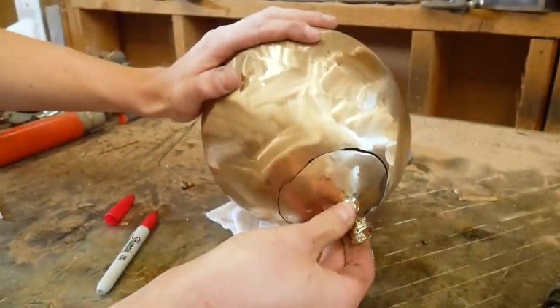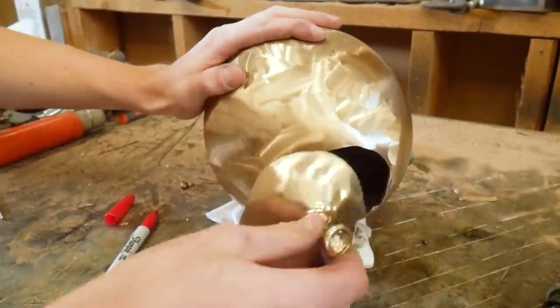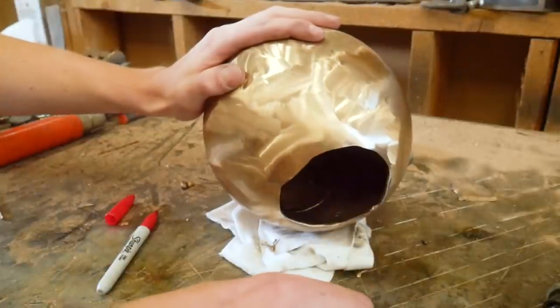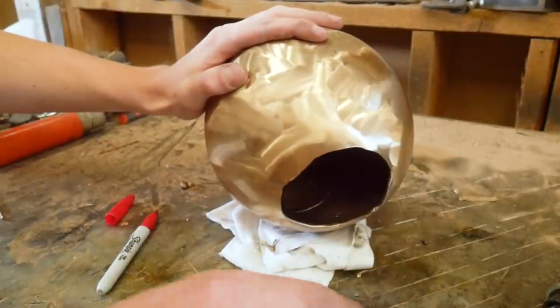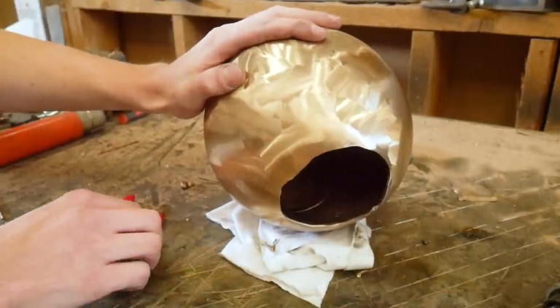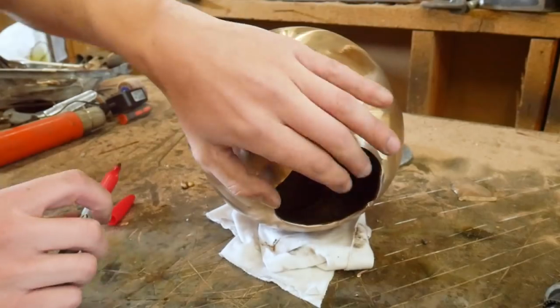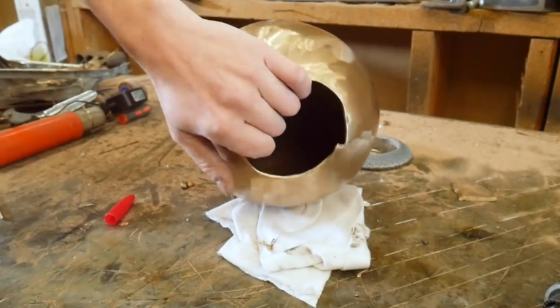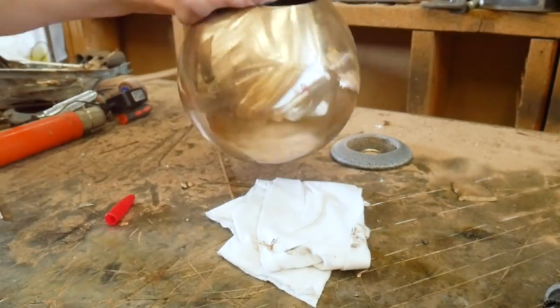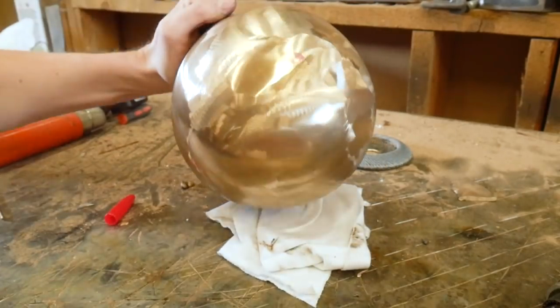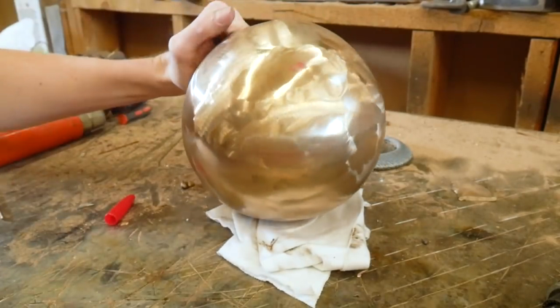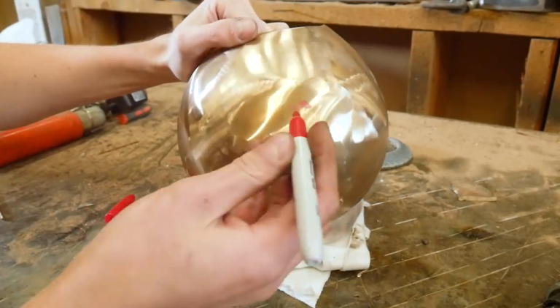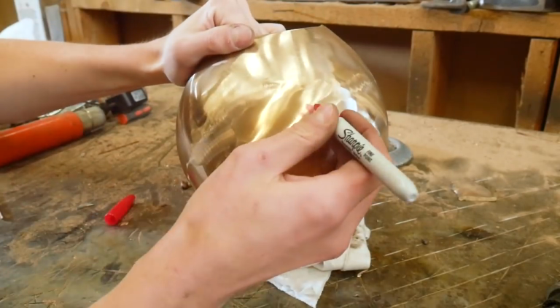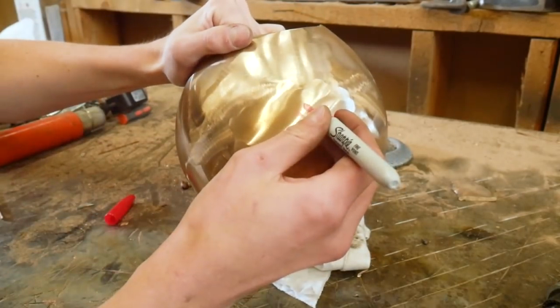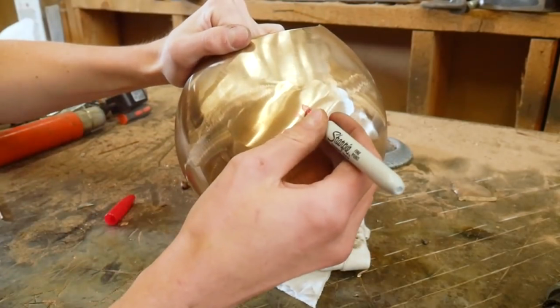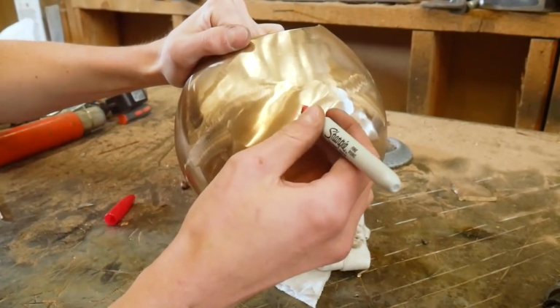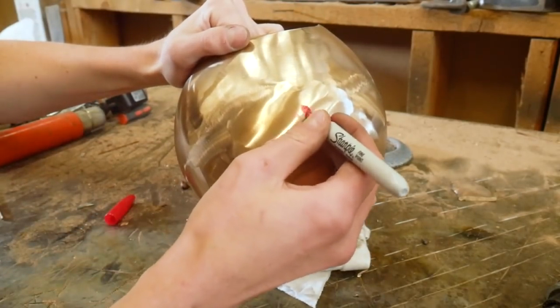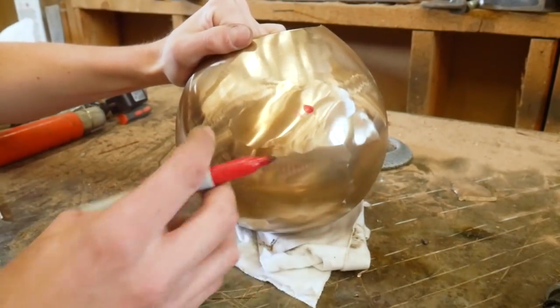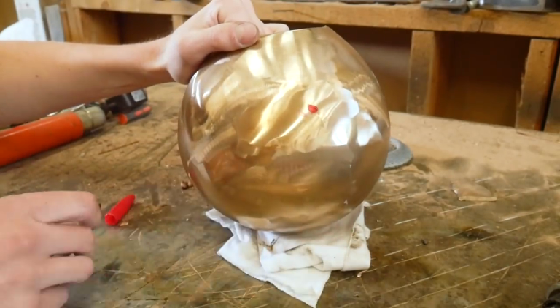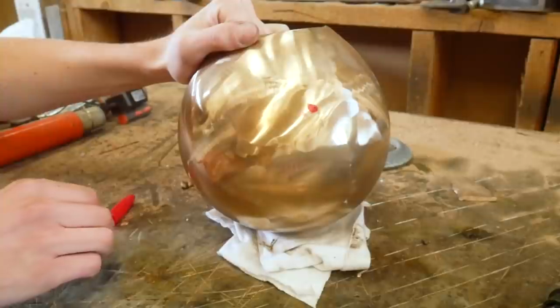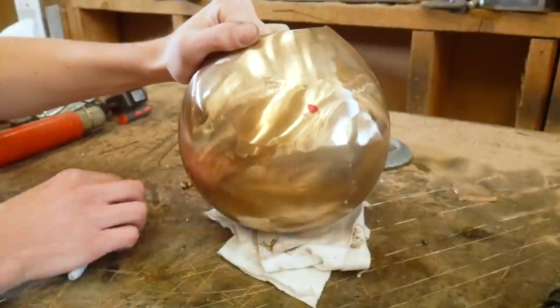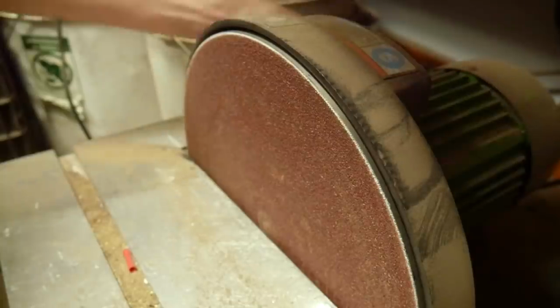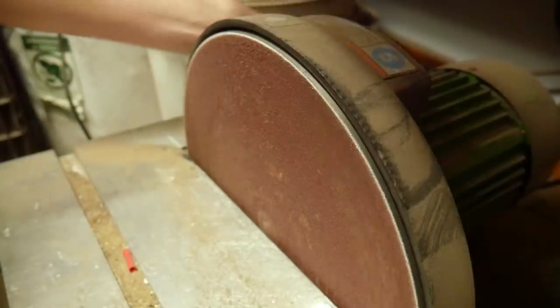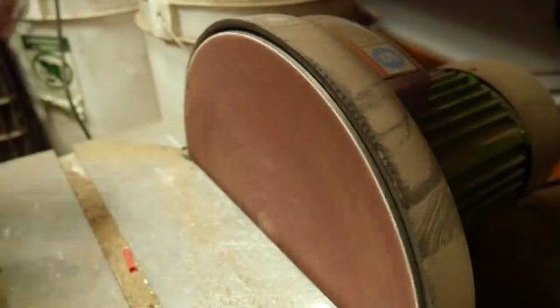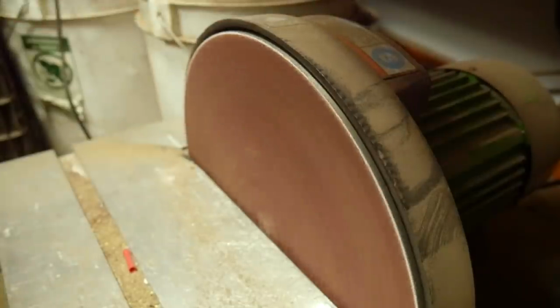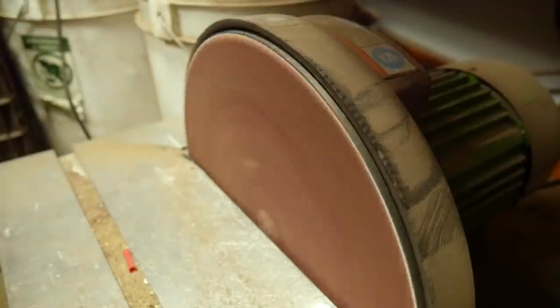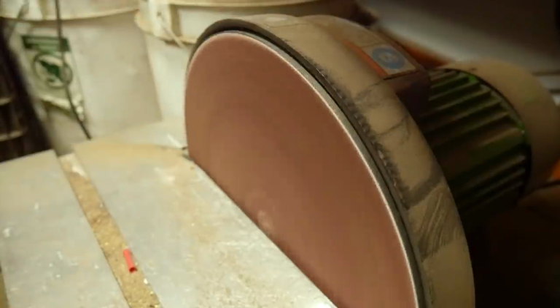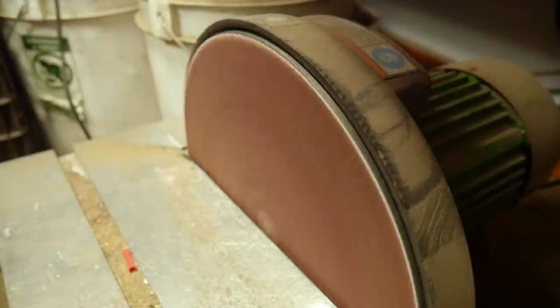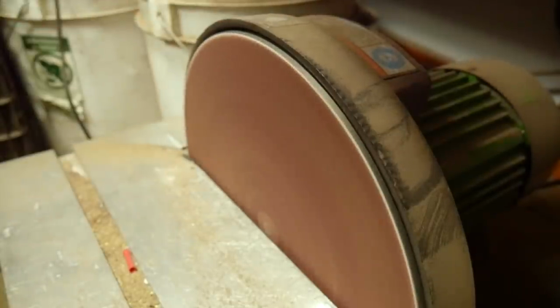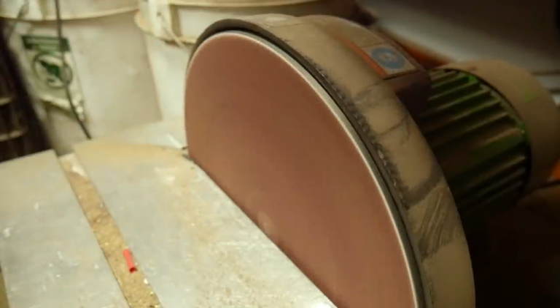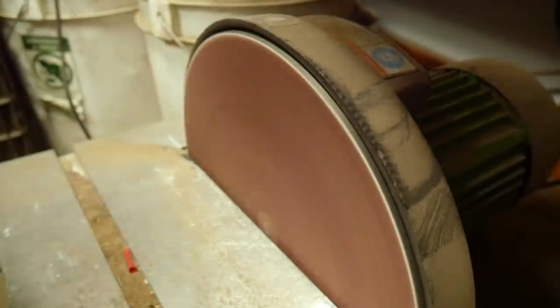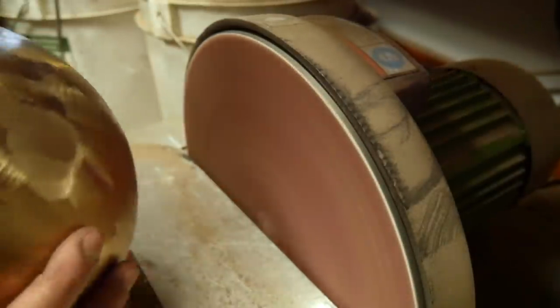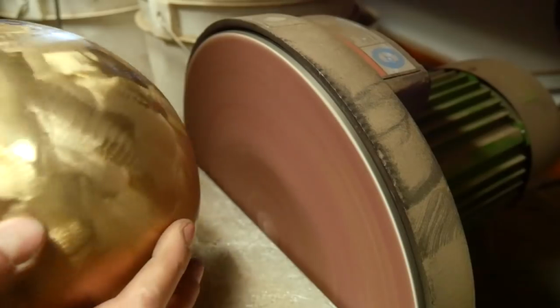Before I go any further, I want to prep a spot which I can mount to later. I mocked it up on the table in the position I liked and then marked it with a sharpie. I took it to a disc sander and flattened a small spot on the bottom.